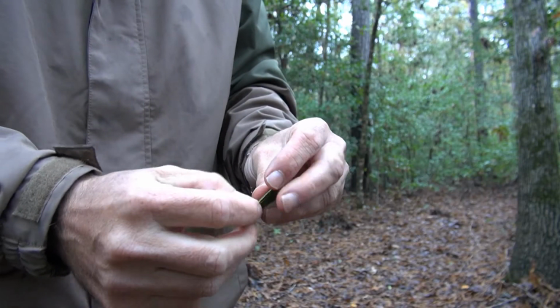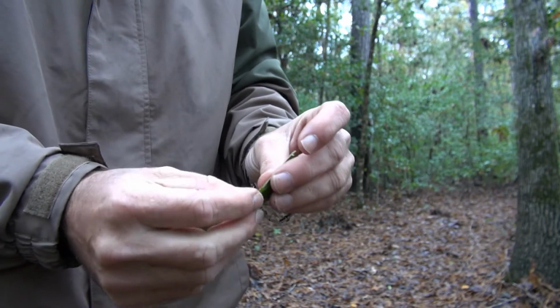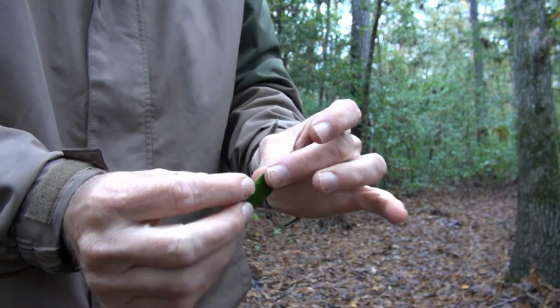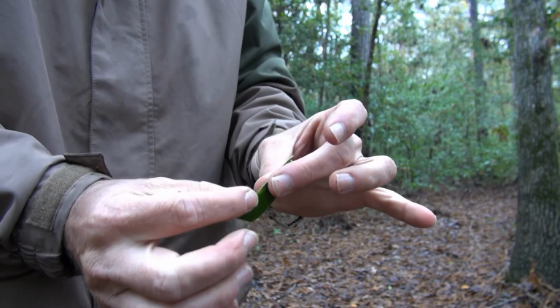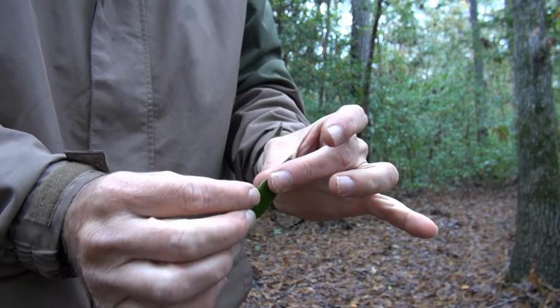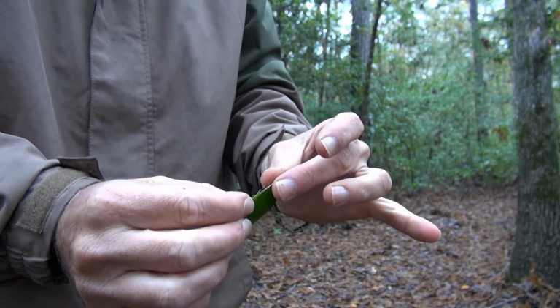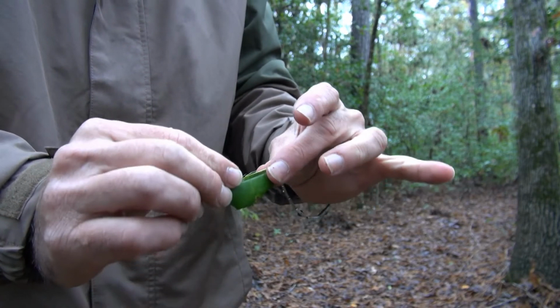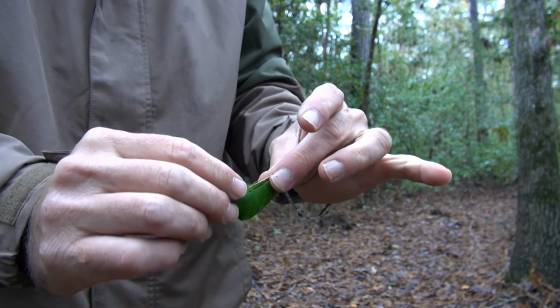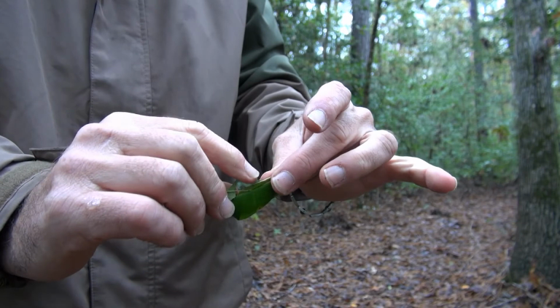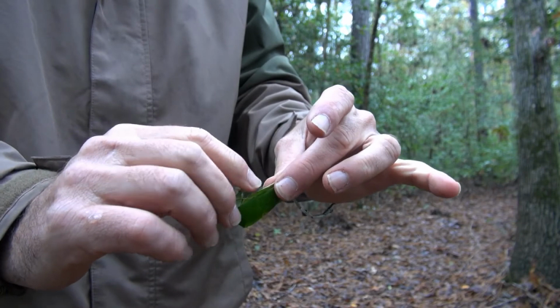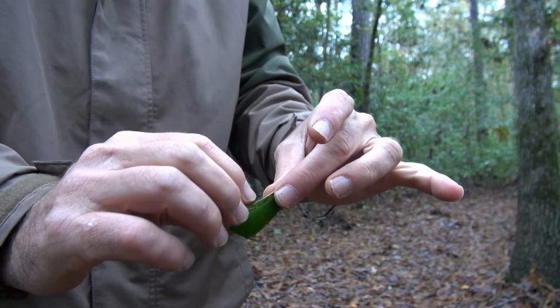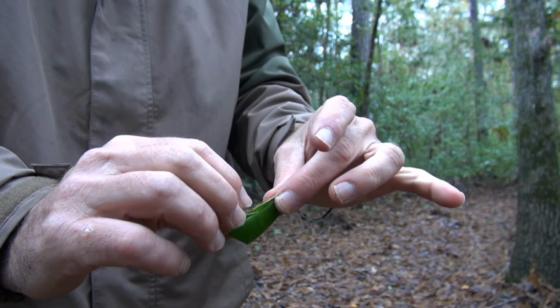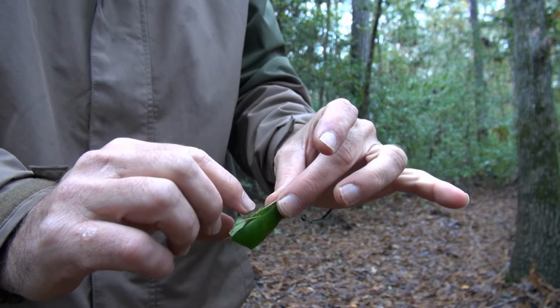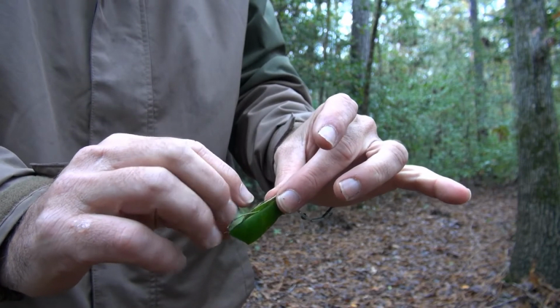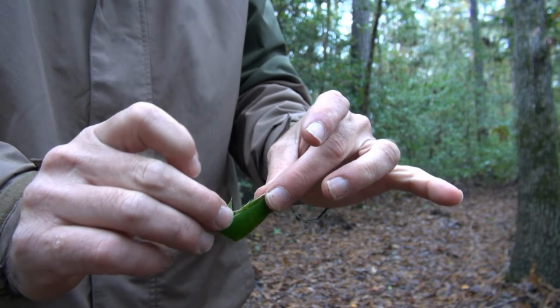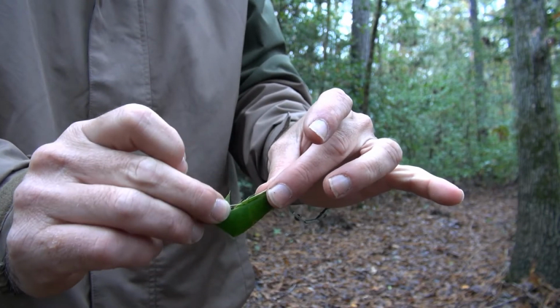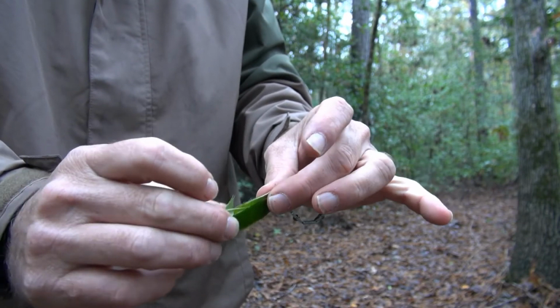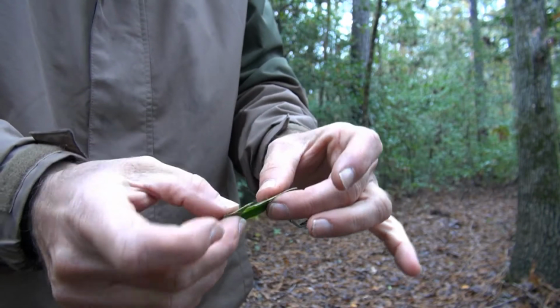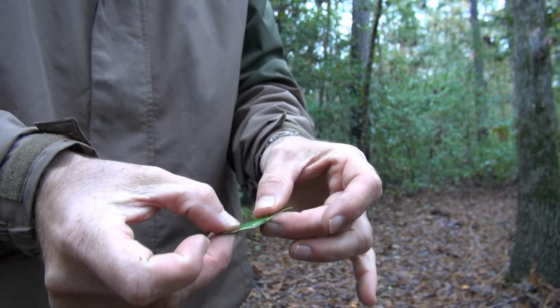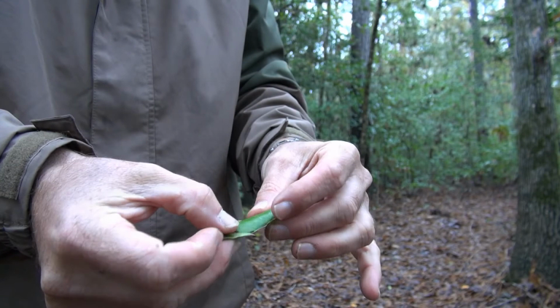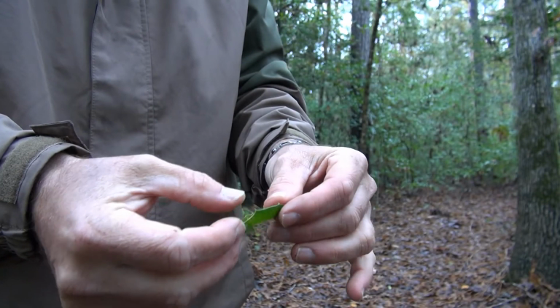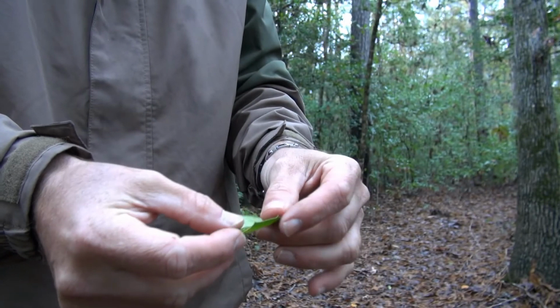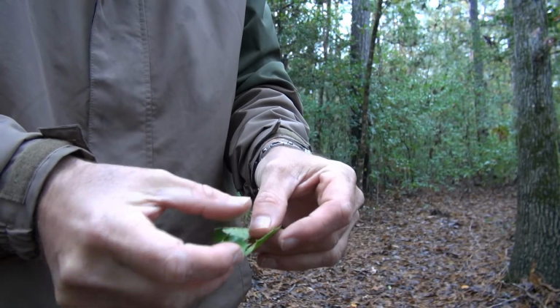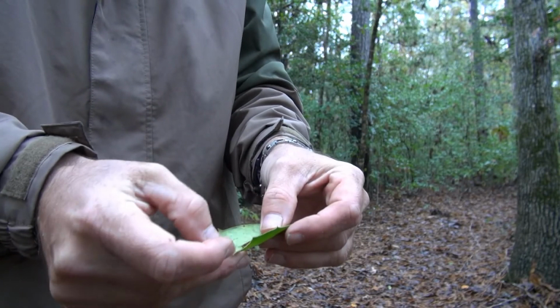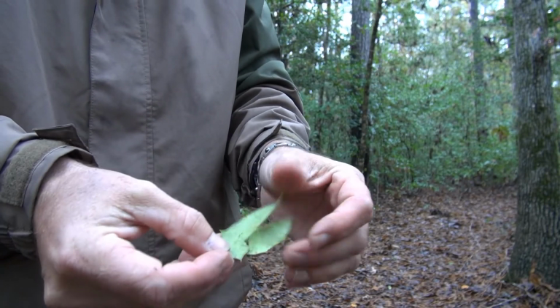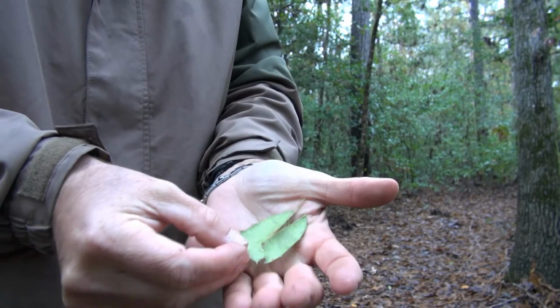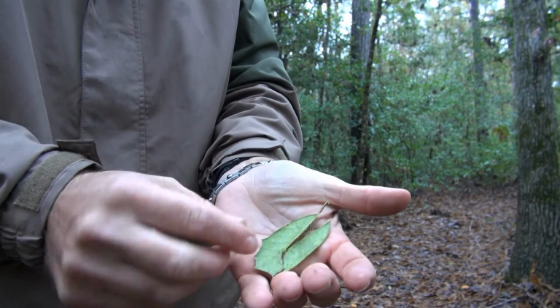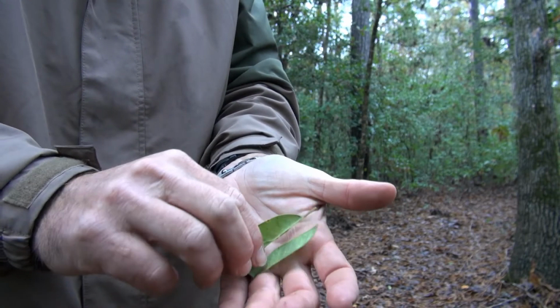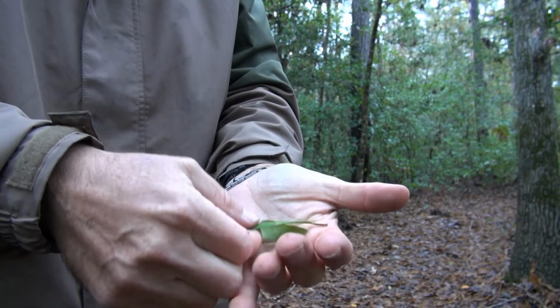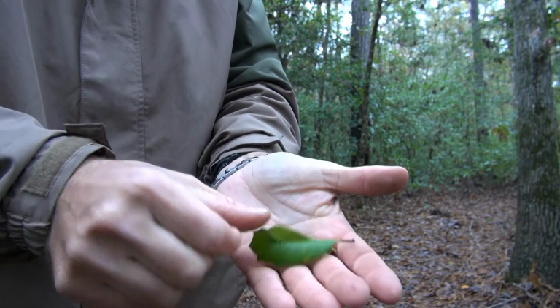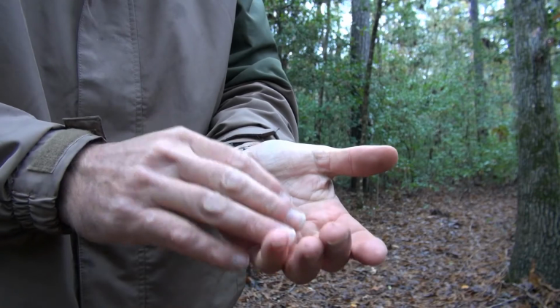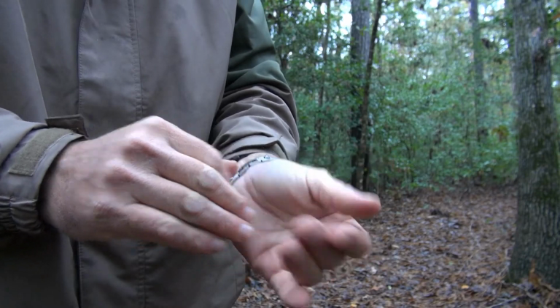Wrap it with some fishing line on the top and bottom, or wrap it with cordage made from yucca, another plant here, and you can actually fish with that. So that's American Holly — a survival plant from the past. Absolutely beautiful.